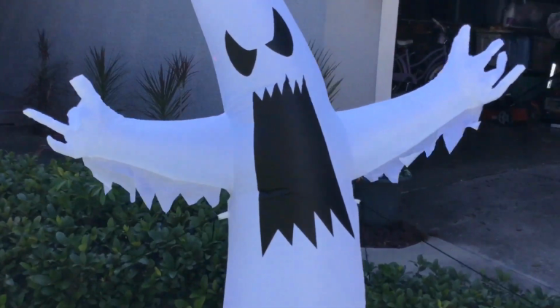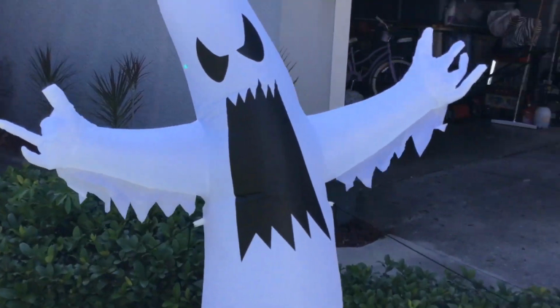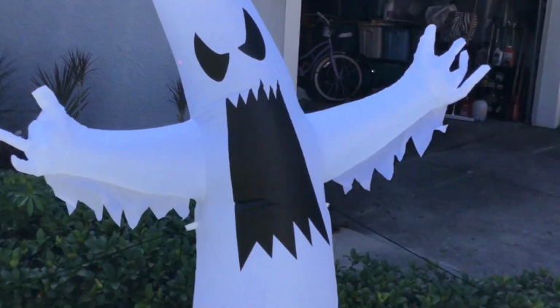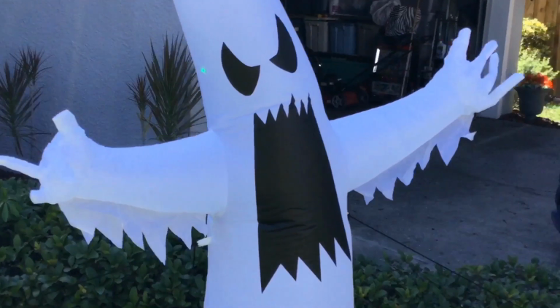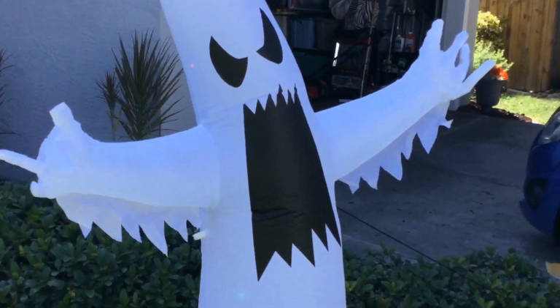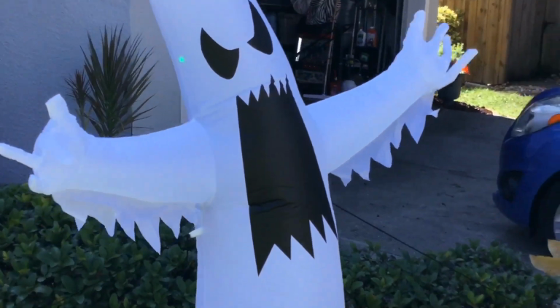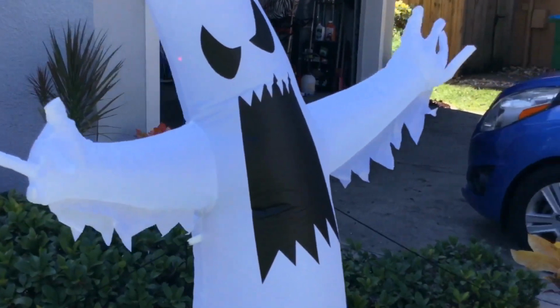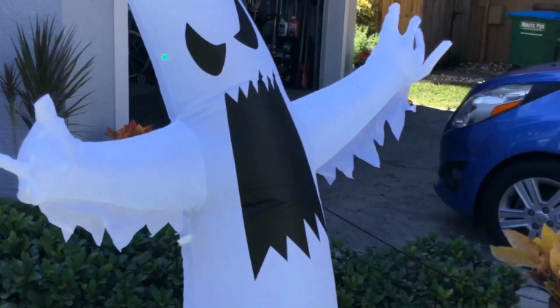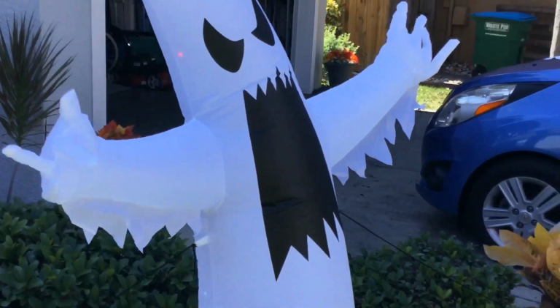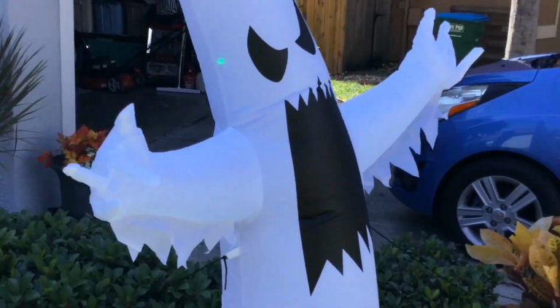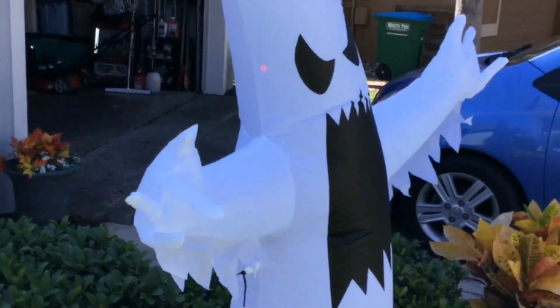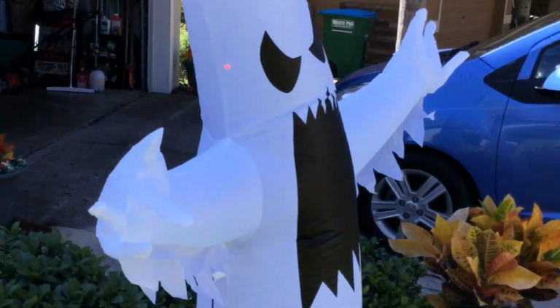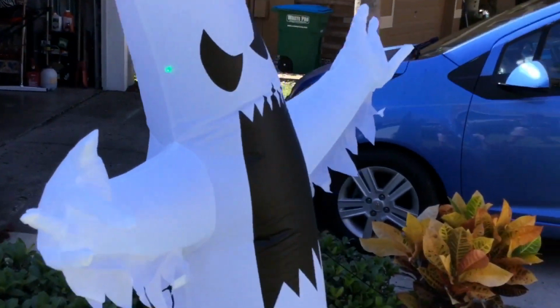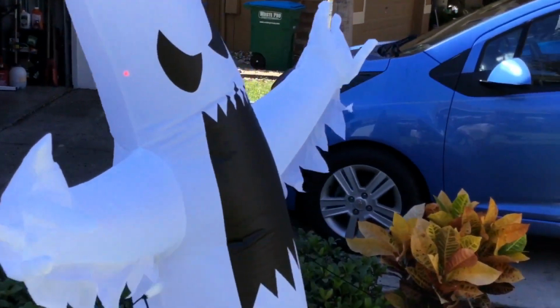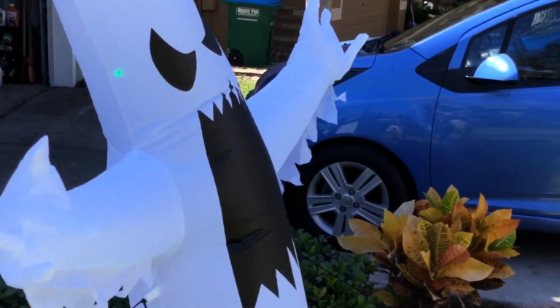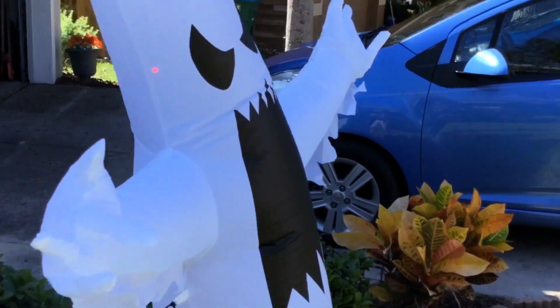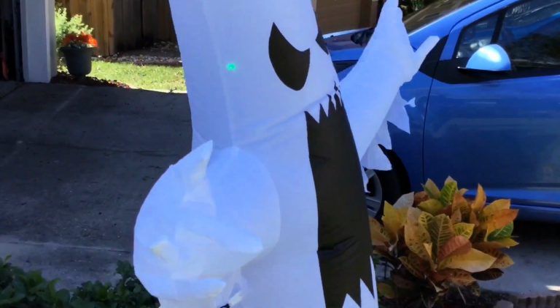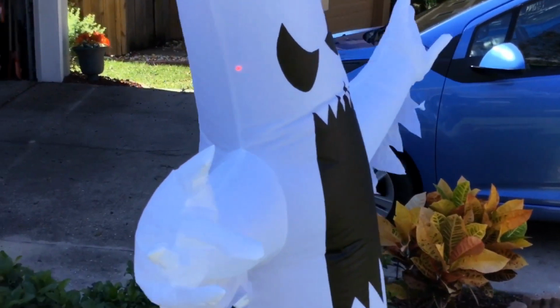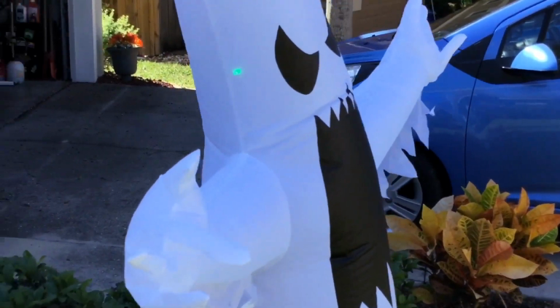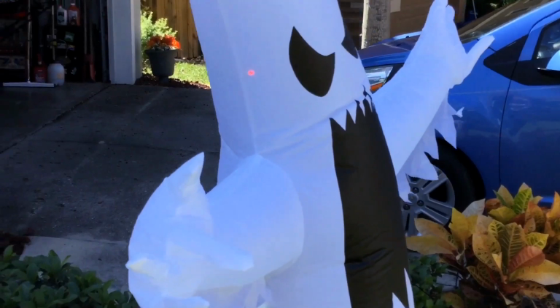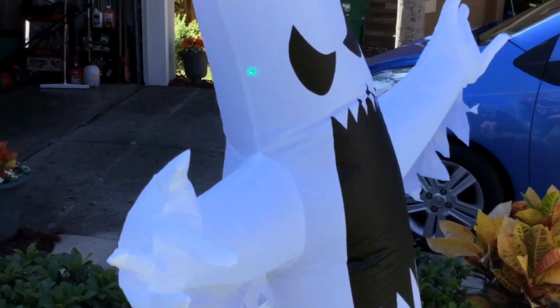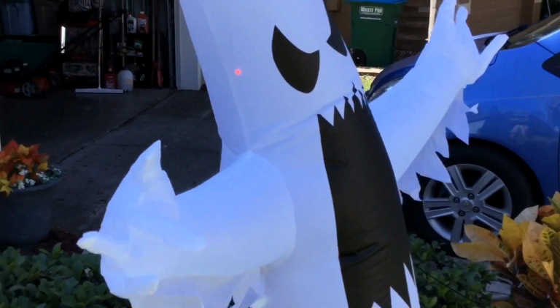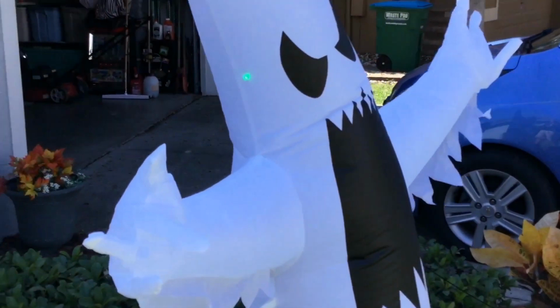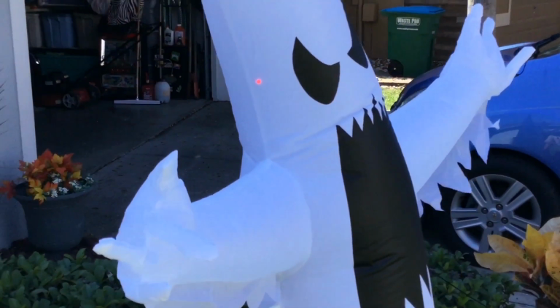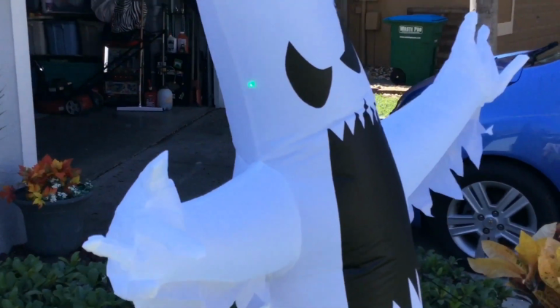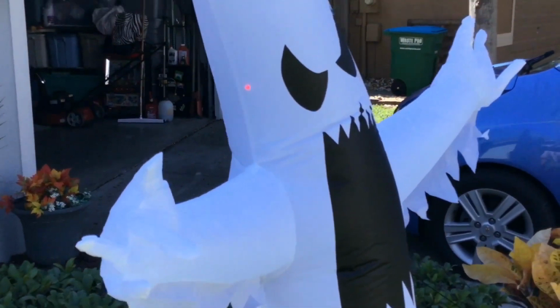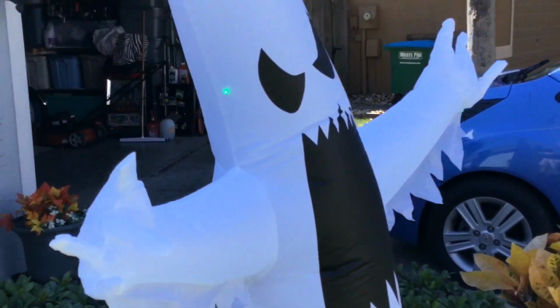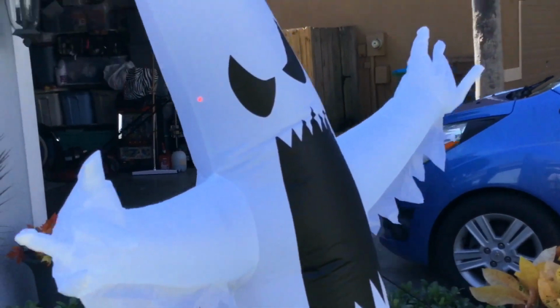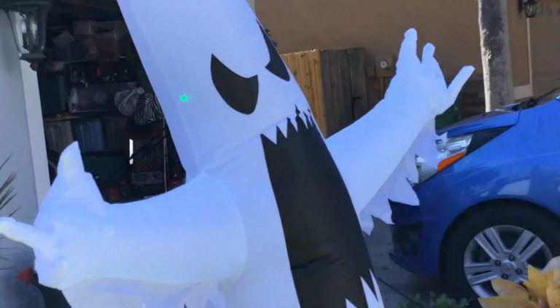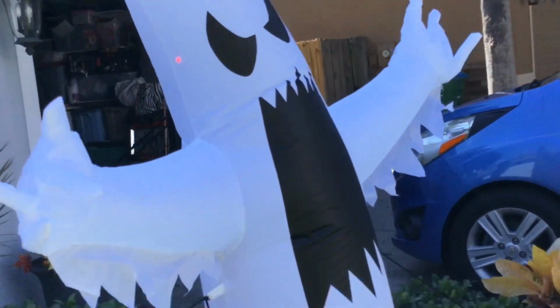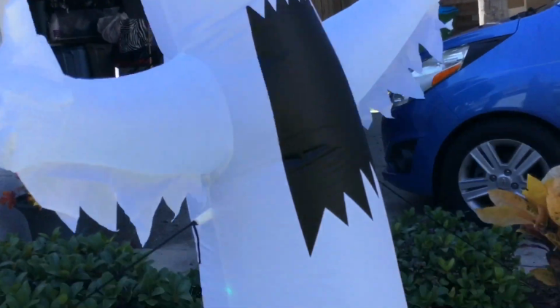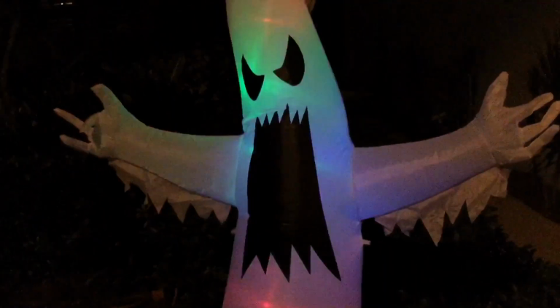This would be a great prop, actually, to have inside in your home. It'll really liven up a spooky scene, especially with those bright LEDs inside of it.